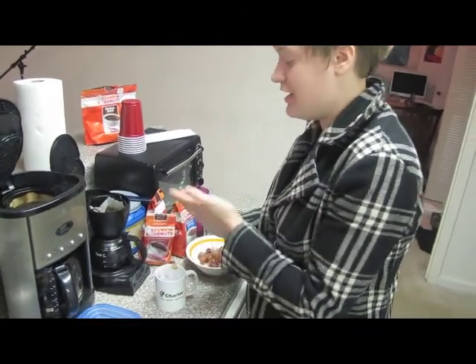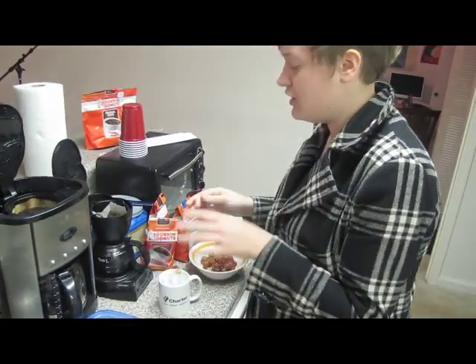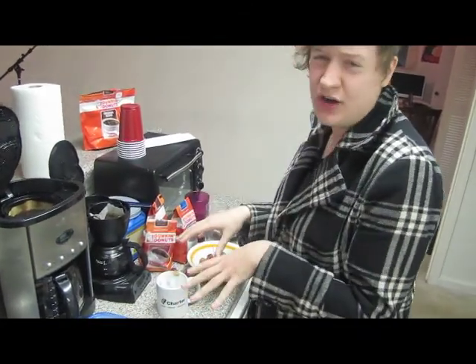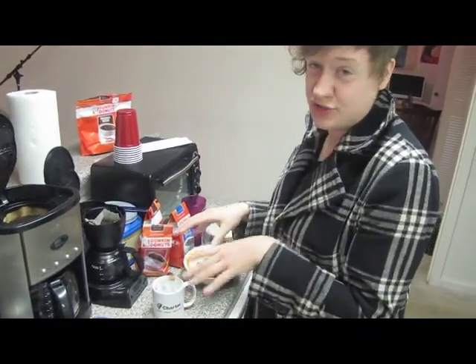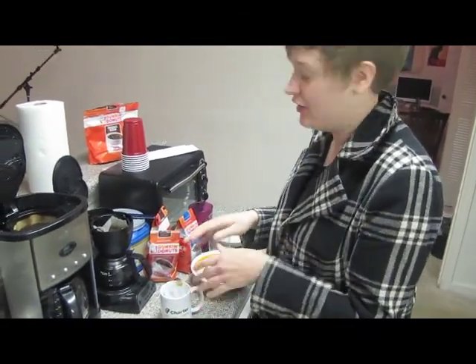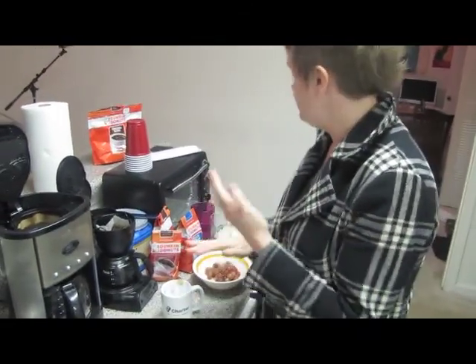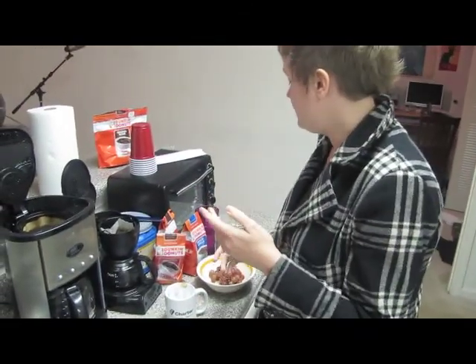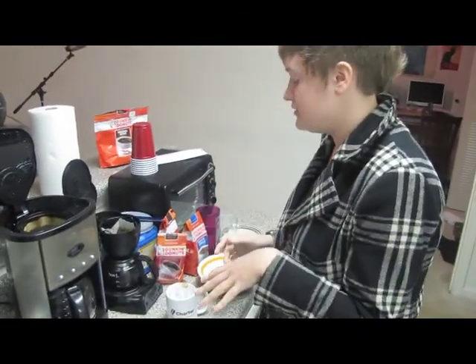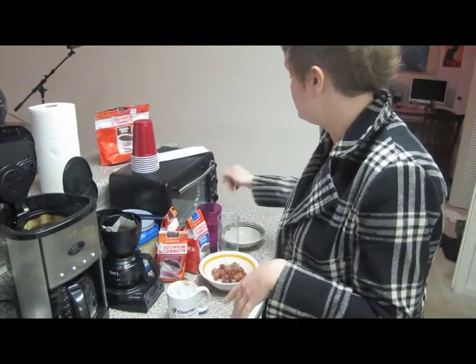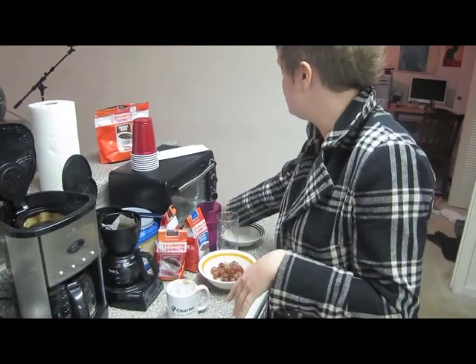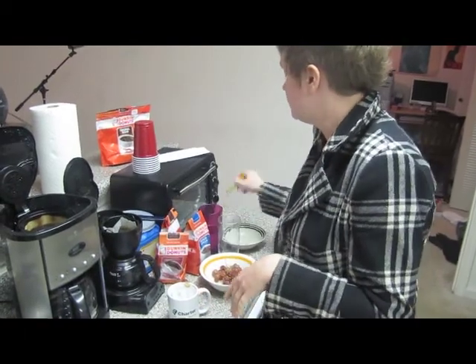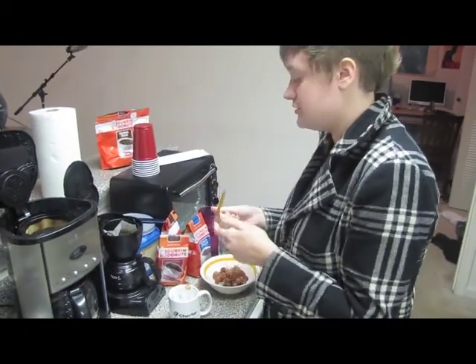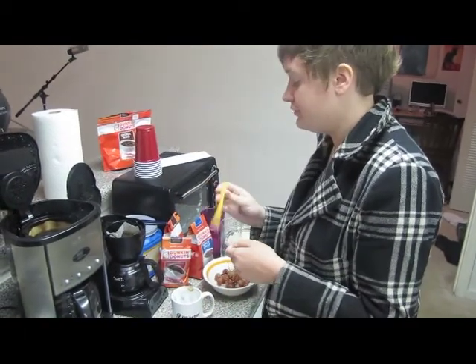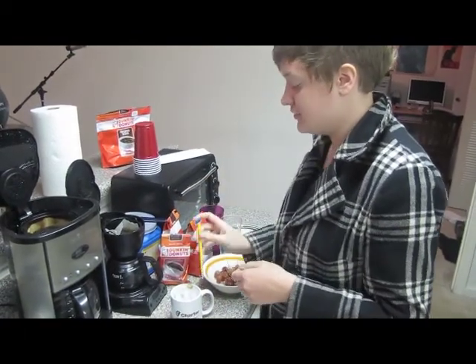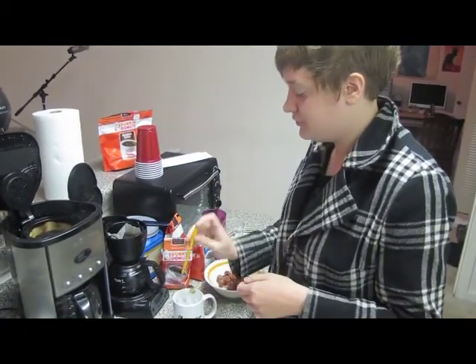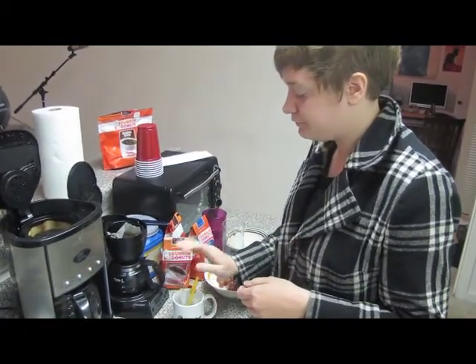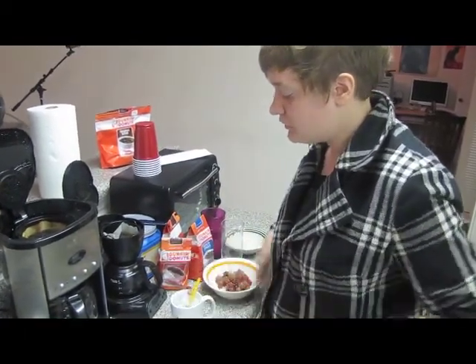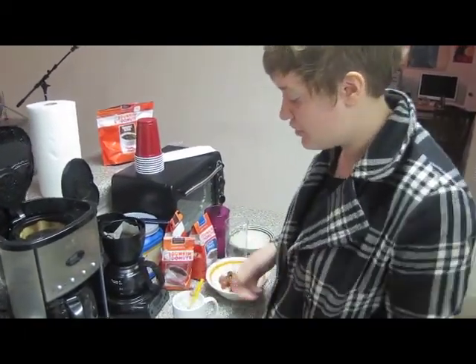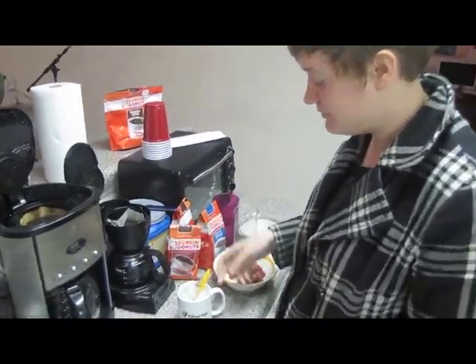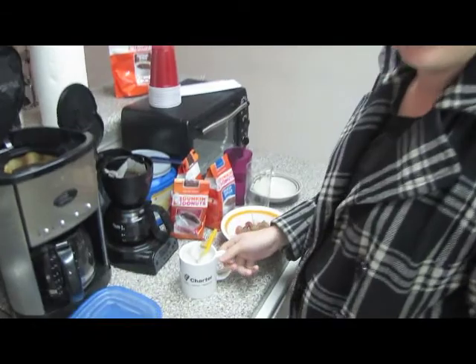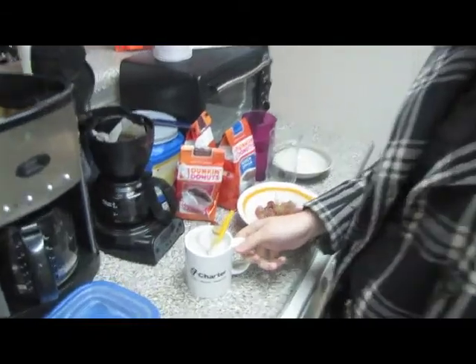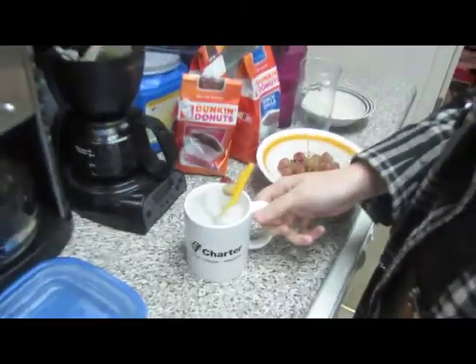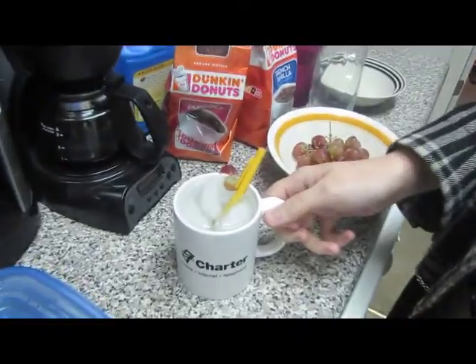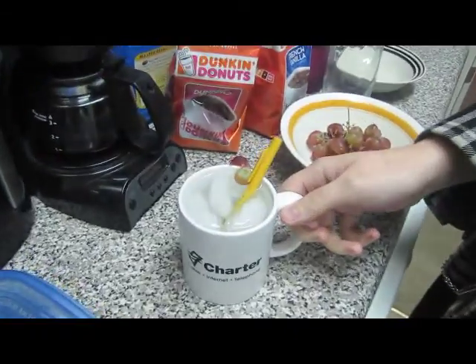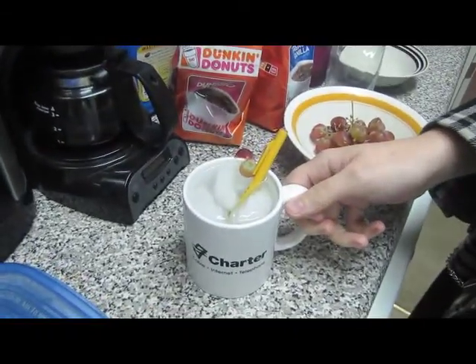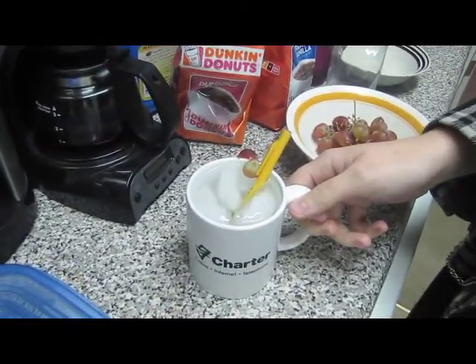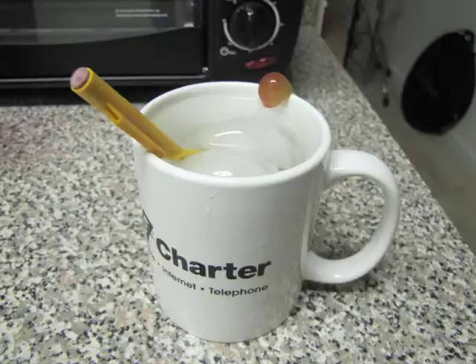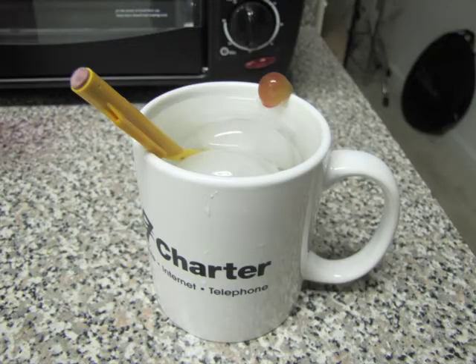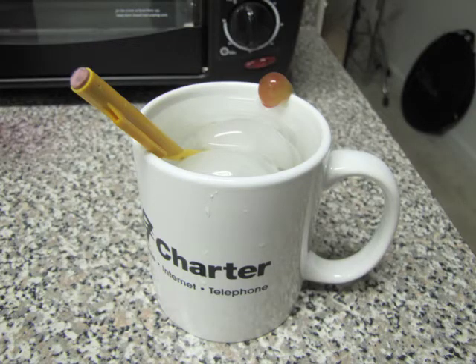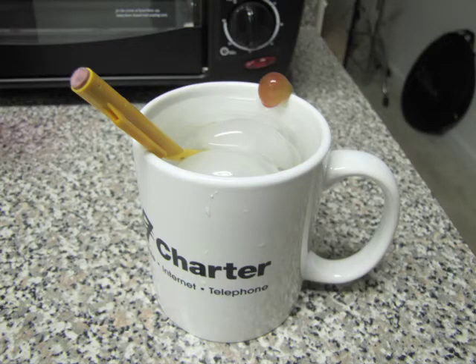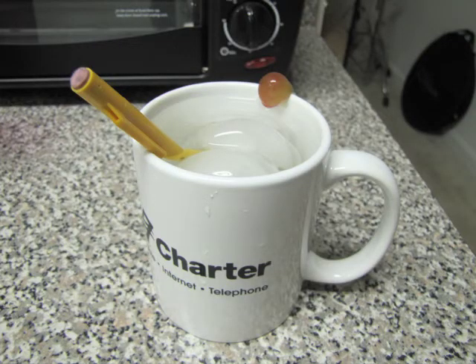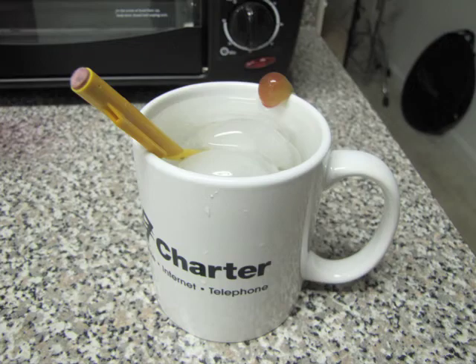And you'll also often see a straw, but I don't have any of those either, so I'm going to use a pencil because it's also long and cylindrical. So there you have it — your very own cup of homemade ice water.